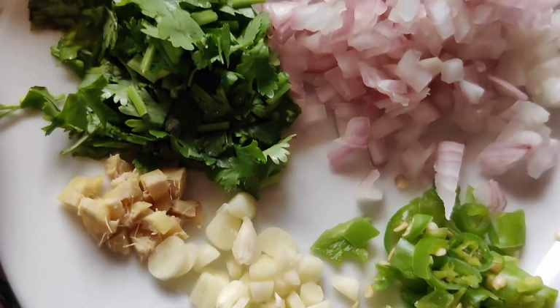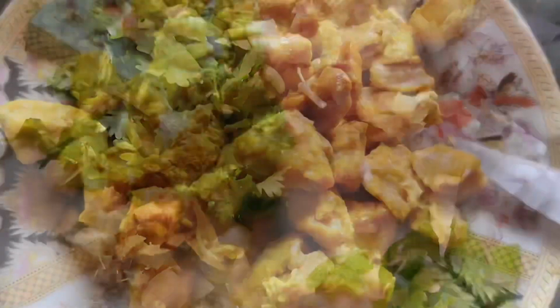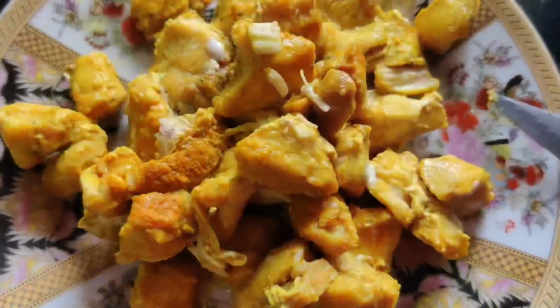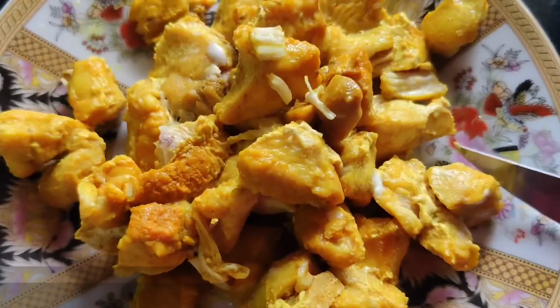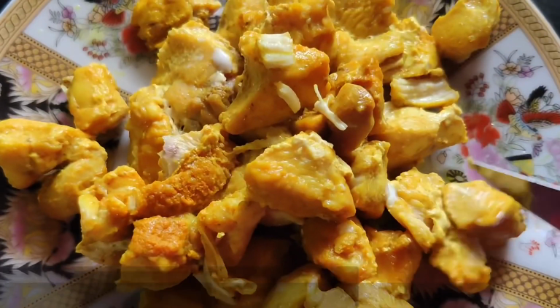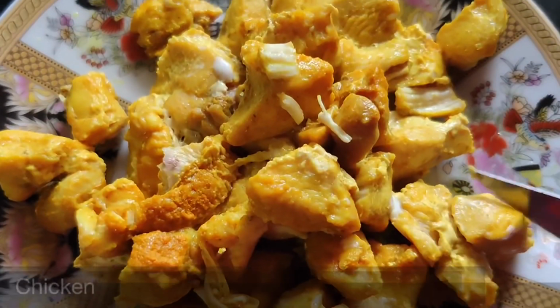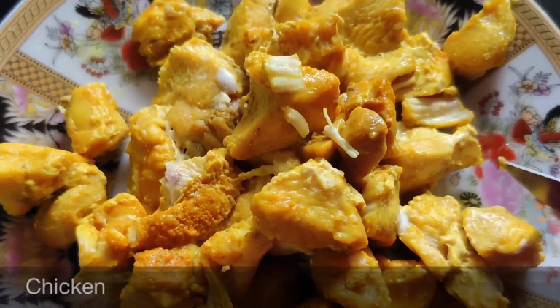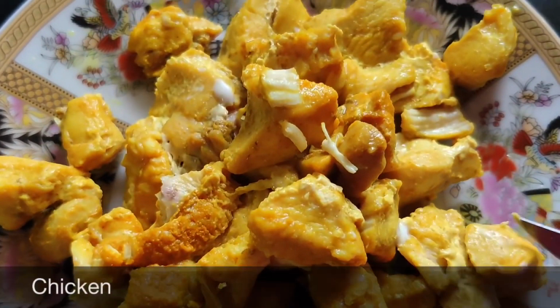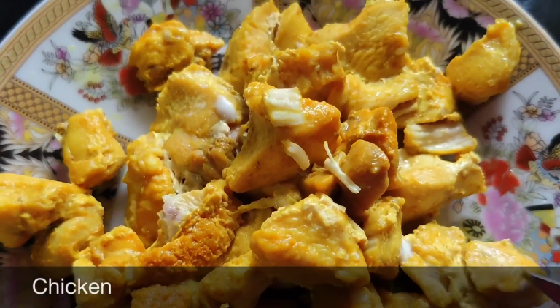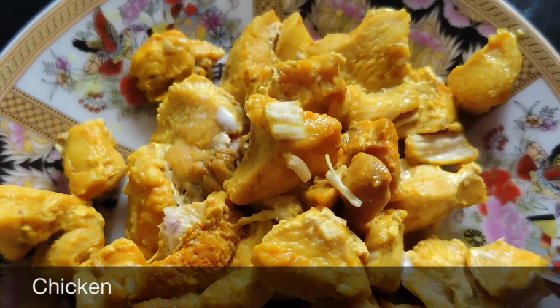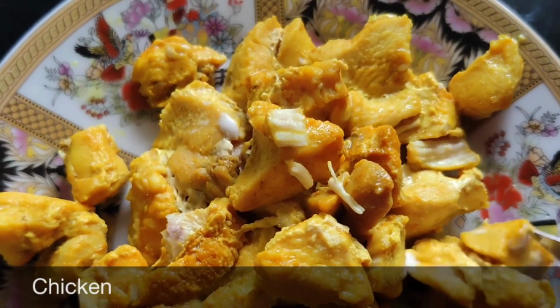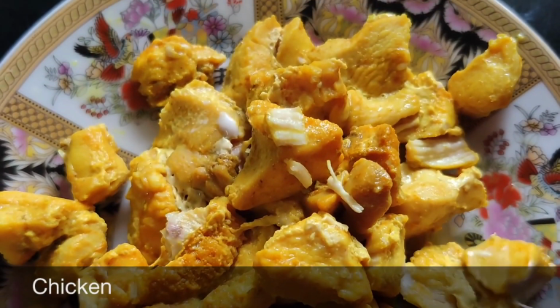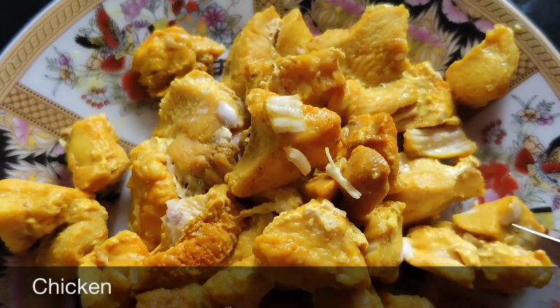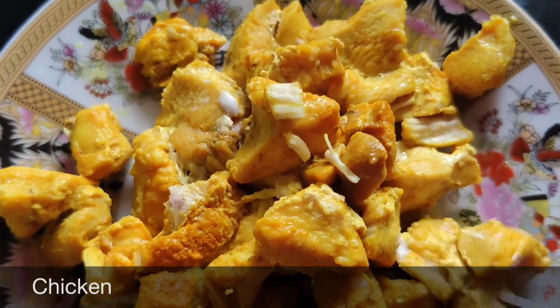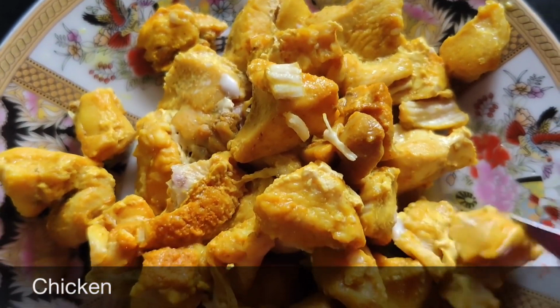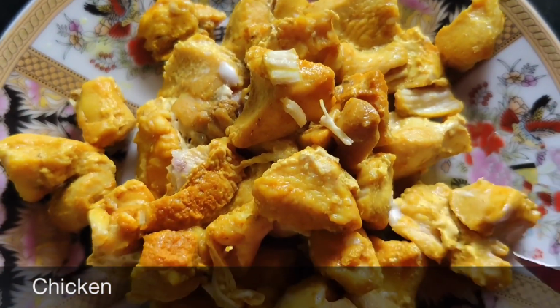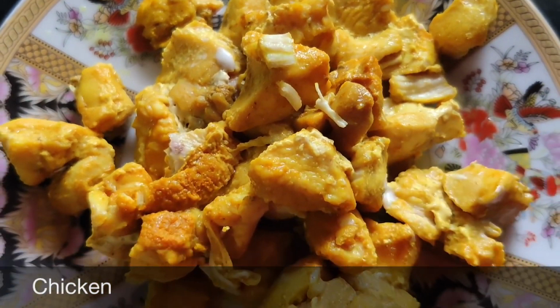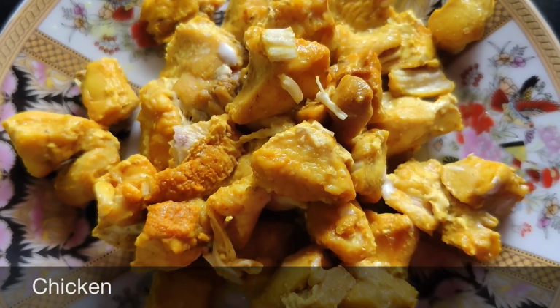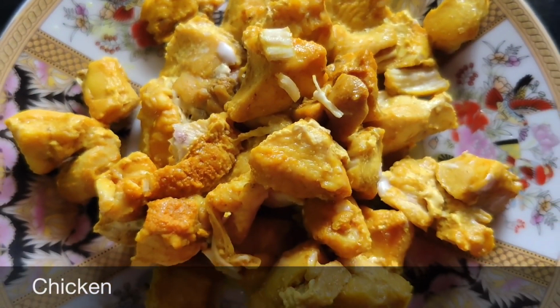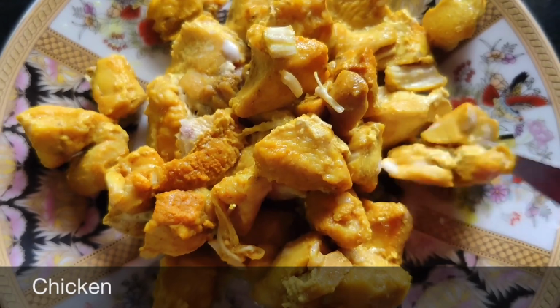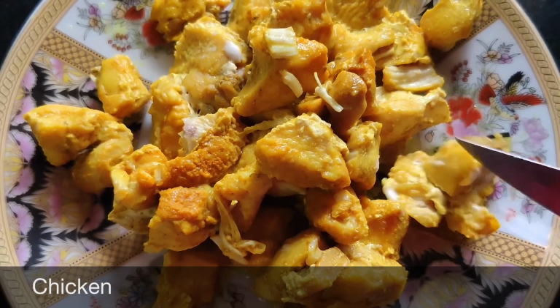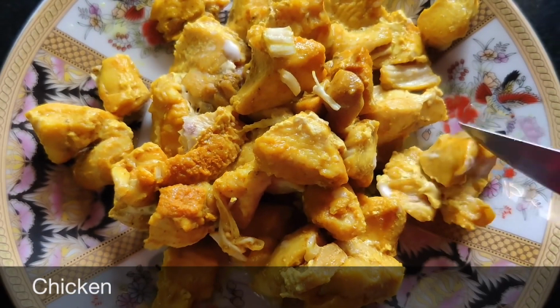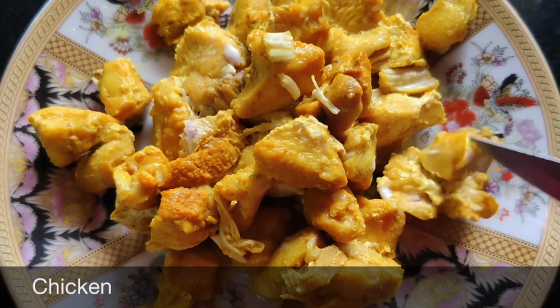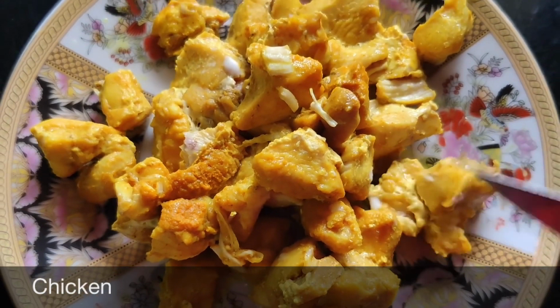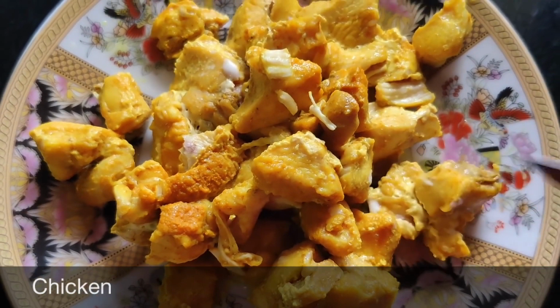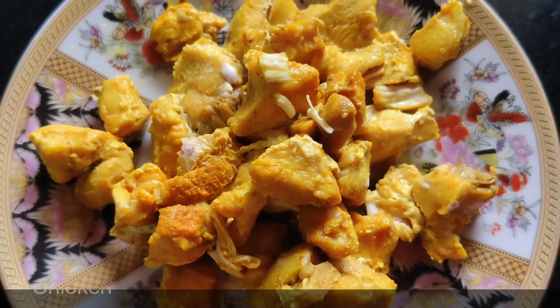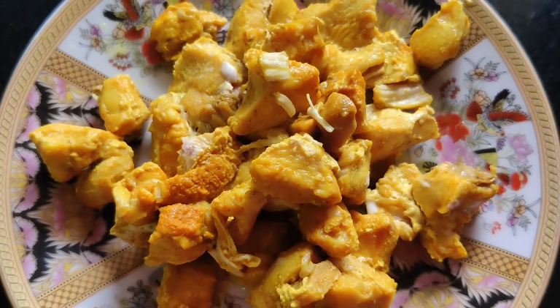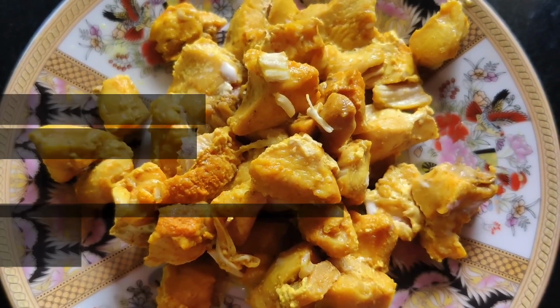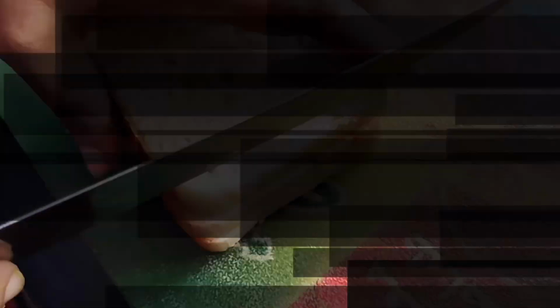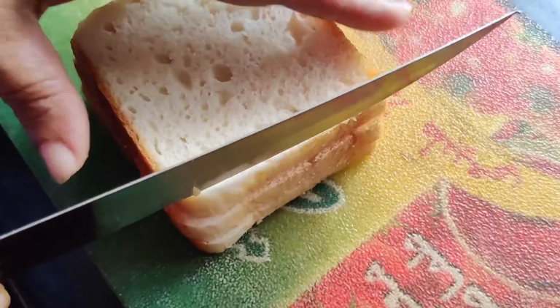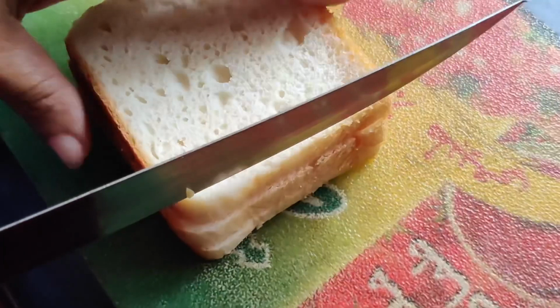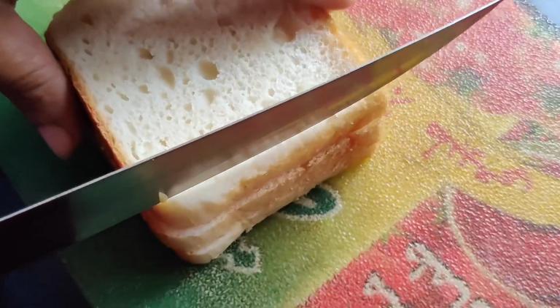Now we have a little chicken. This is boneless chicken — we can cut it into bits. We will also cut the bread.